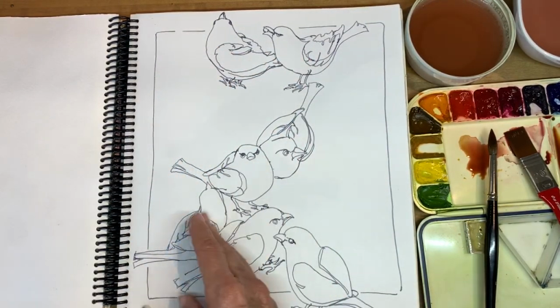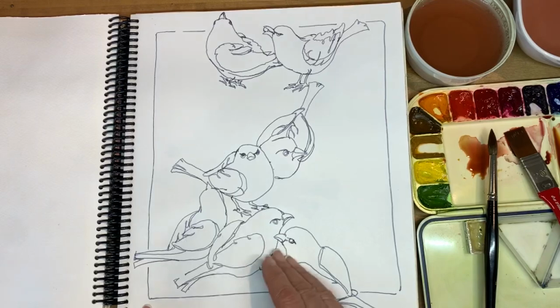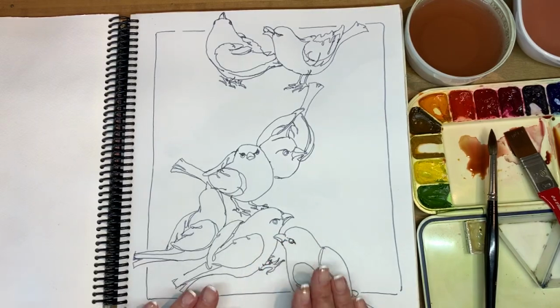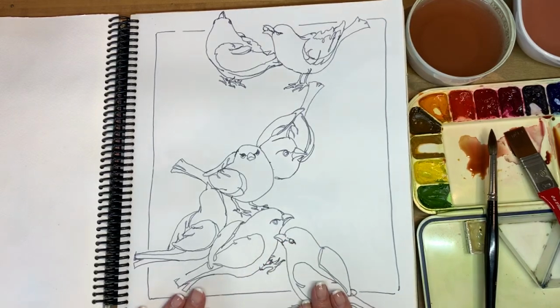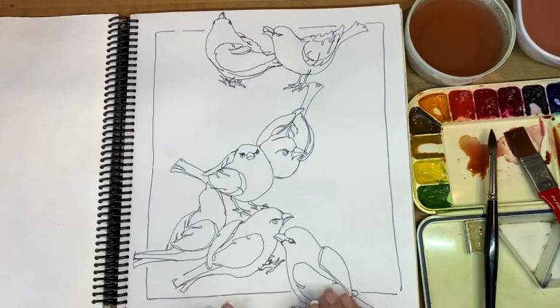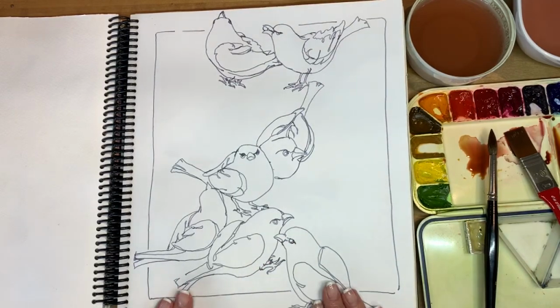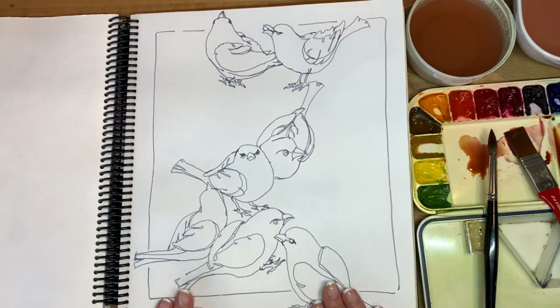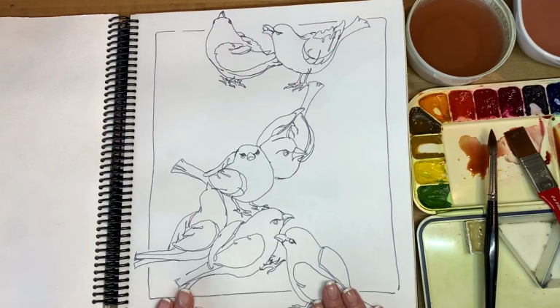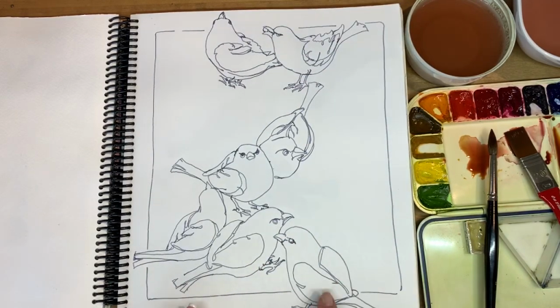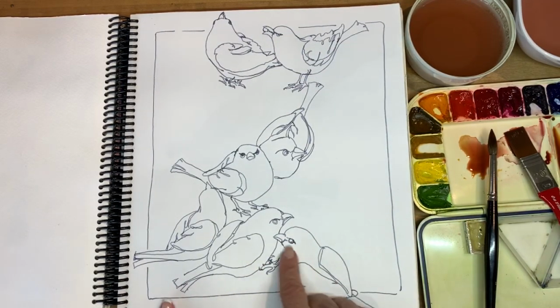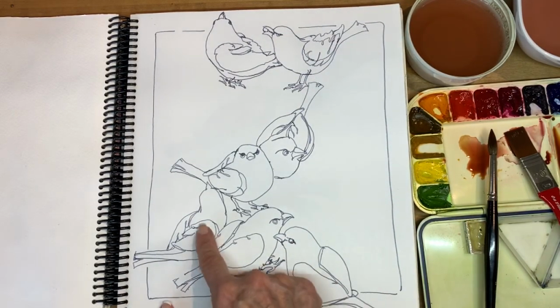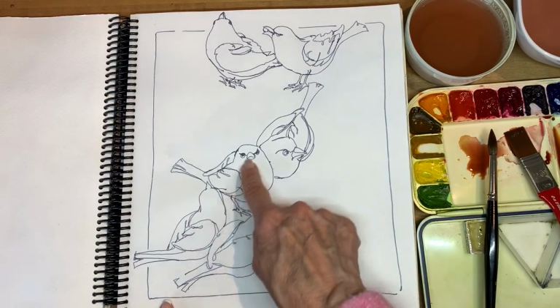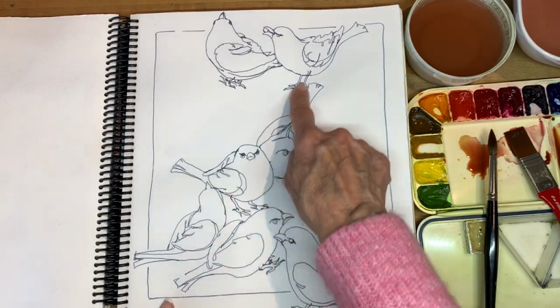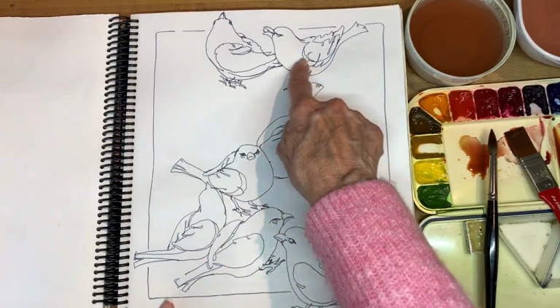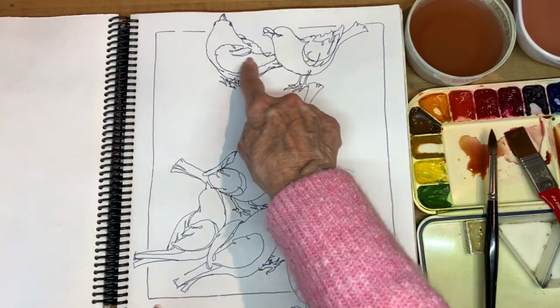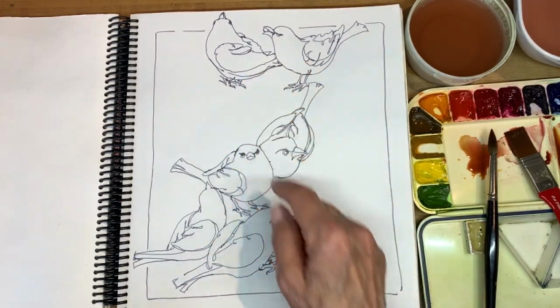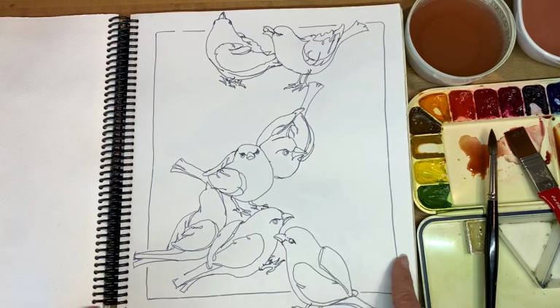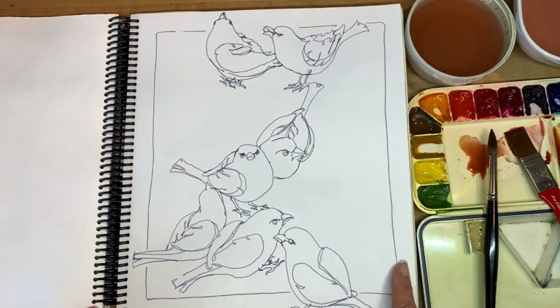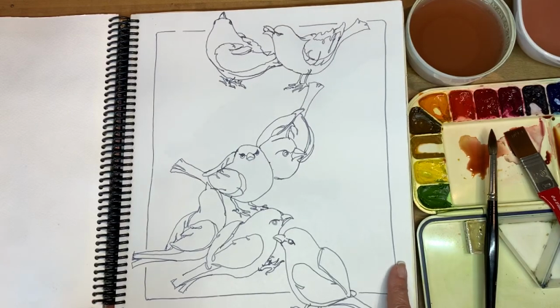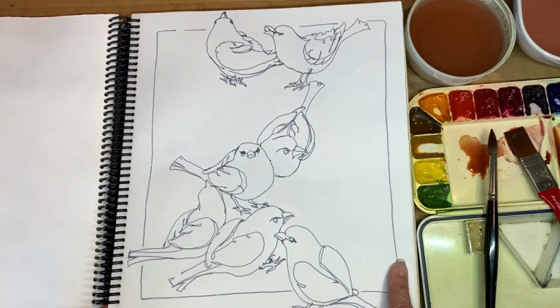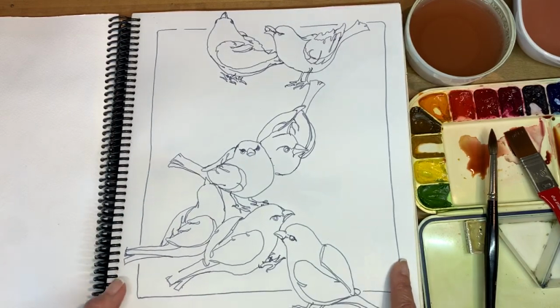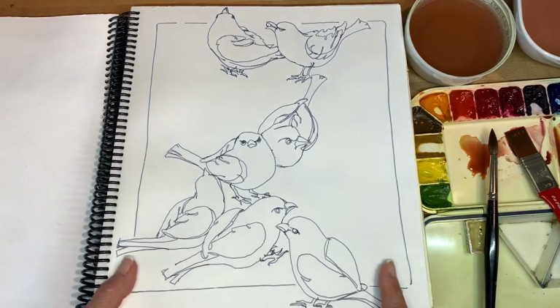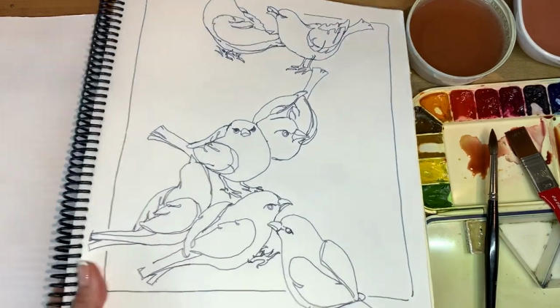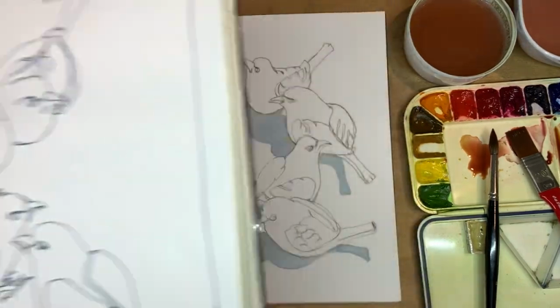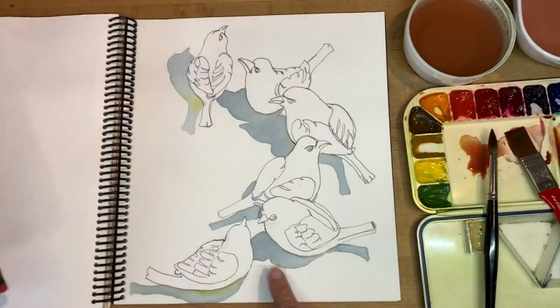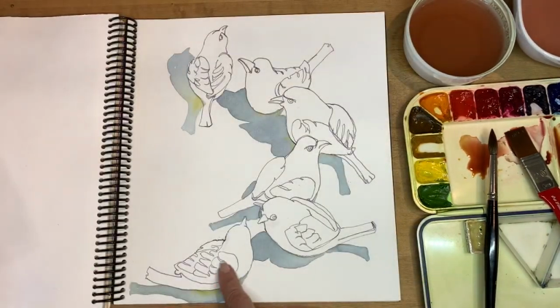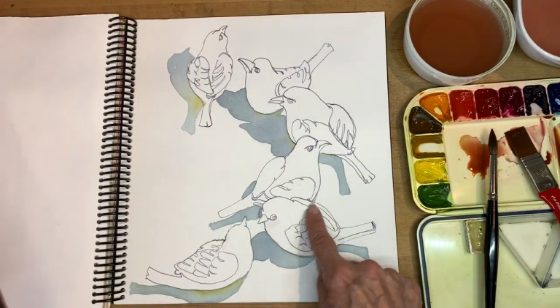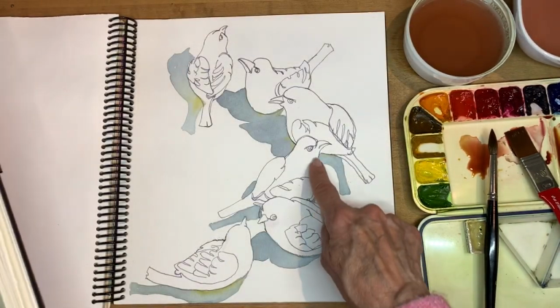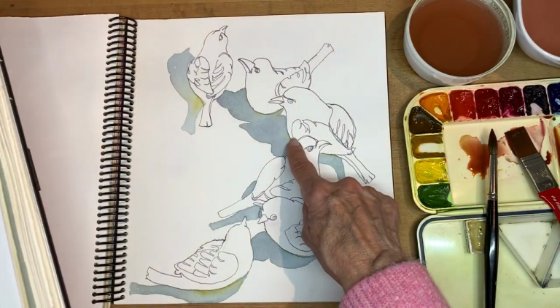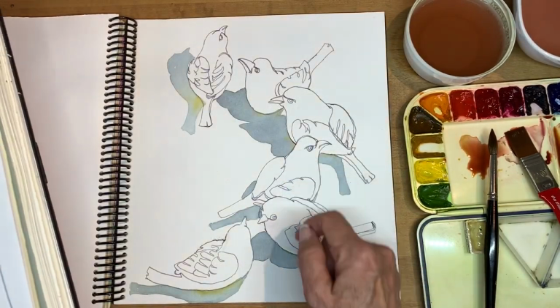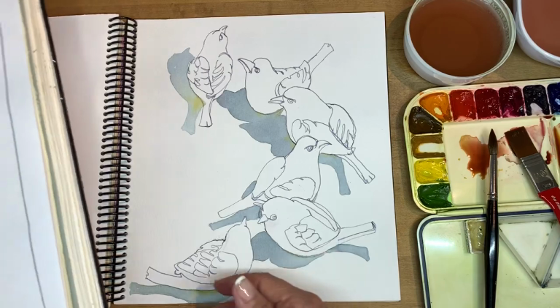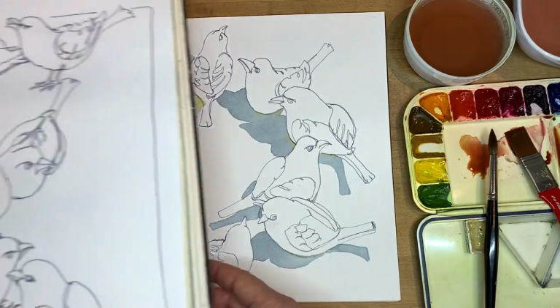So with this one, same subject matter, but I'm thinking more about design, whereas the last one I was thinking more about the shape of the shadows.